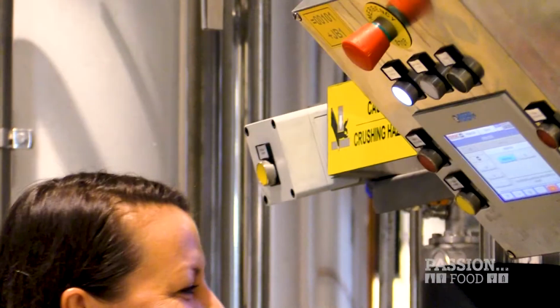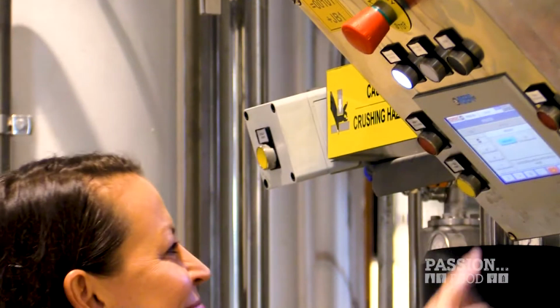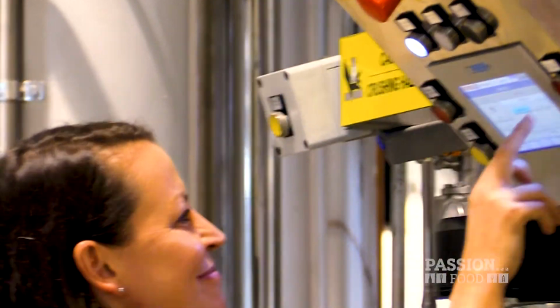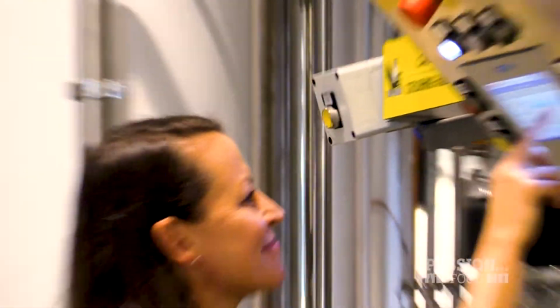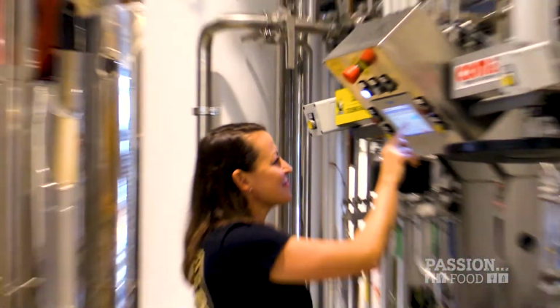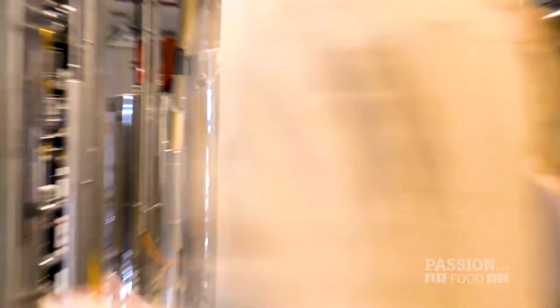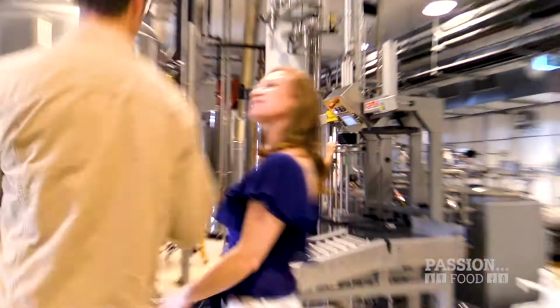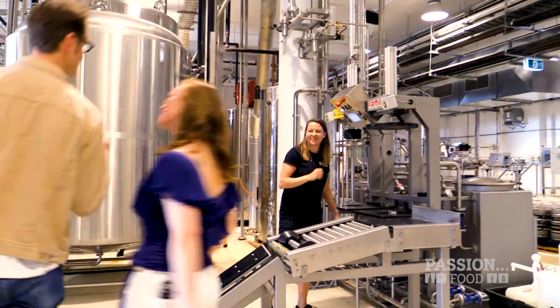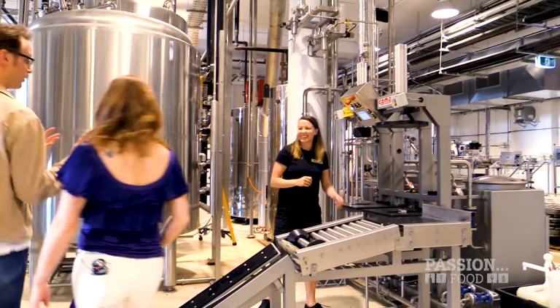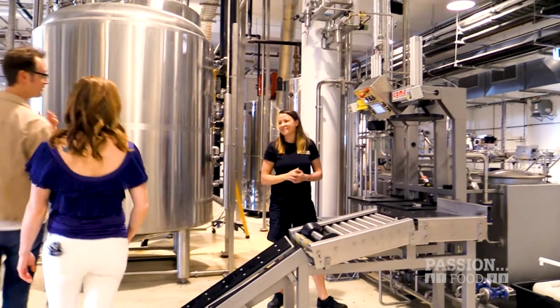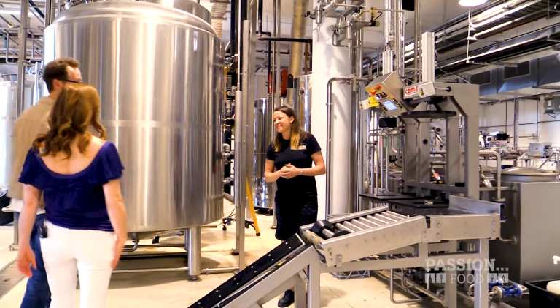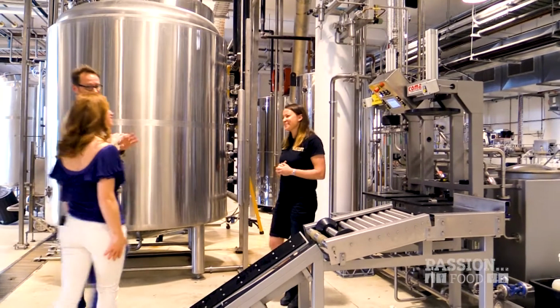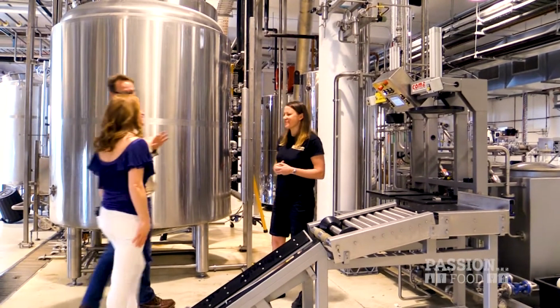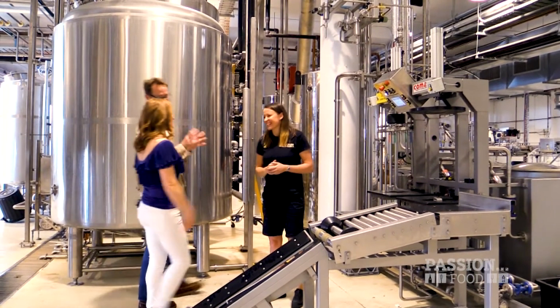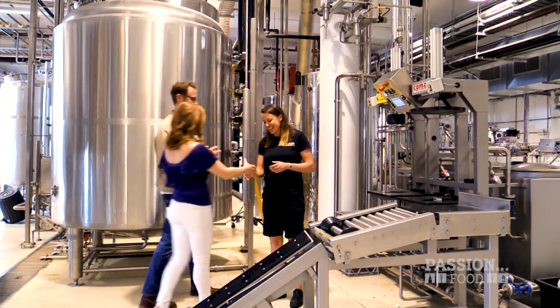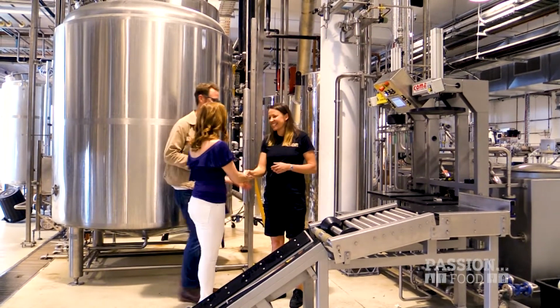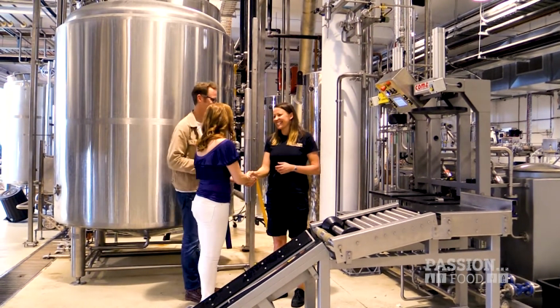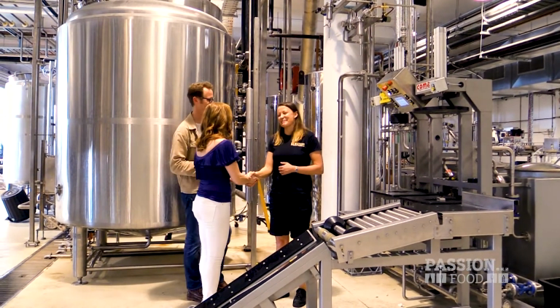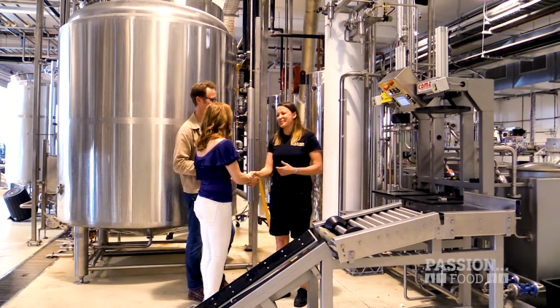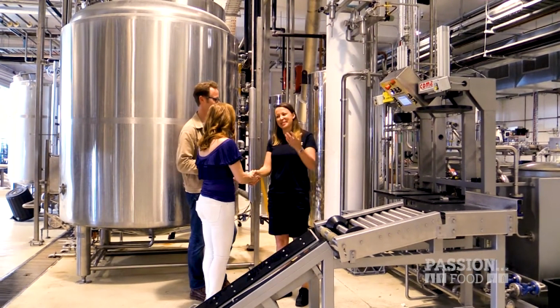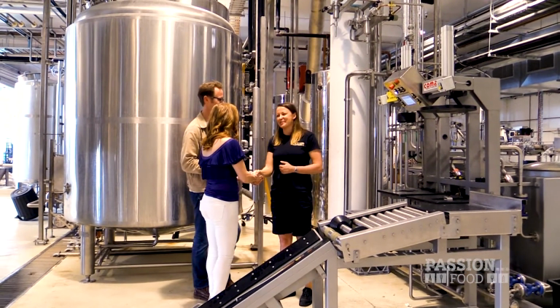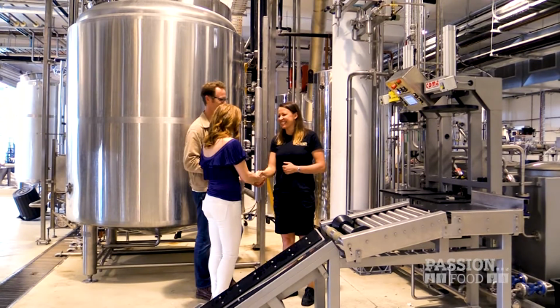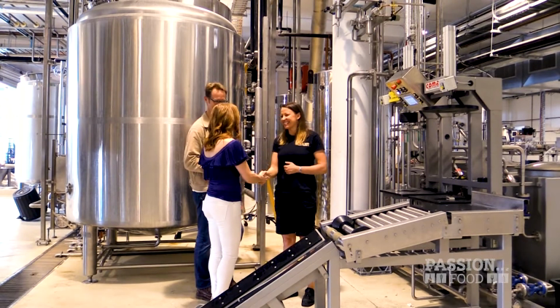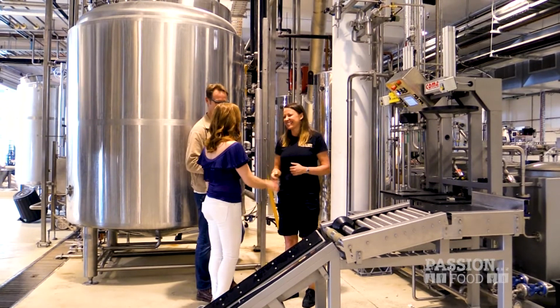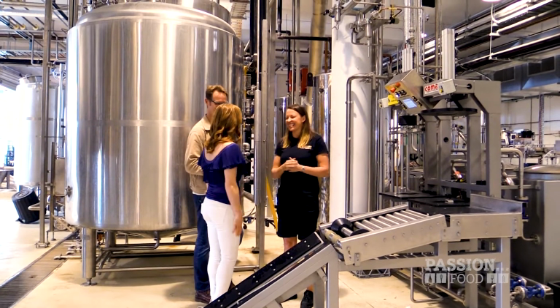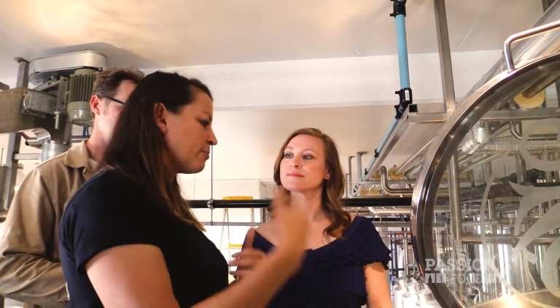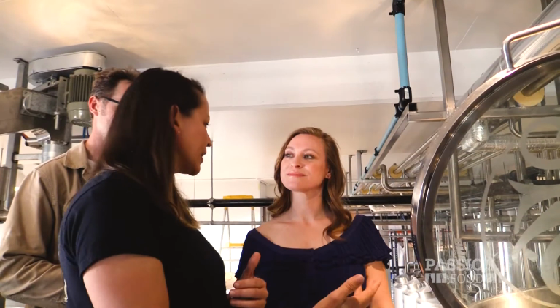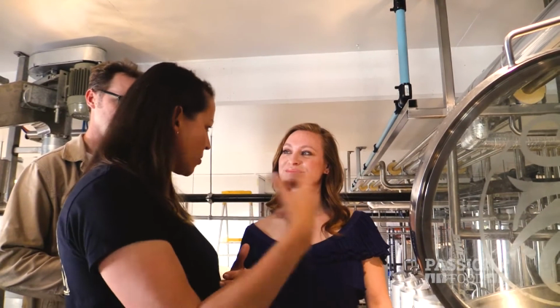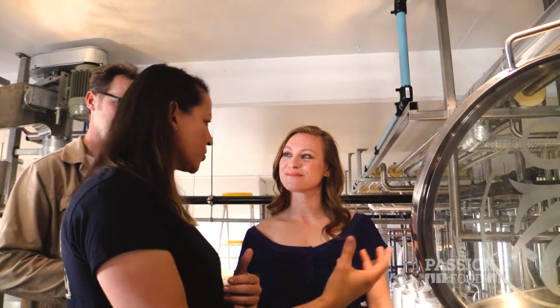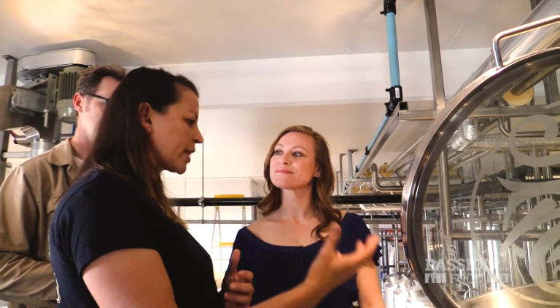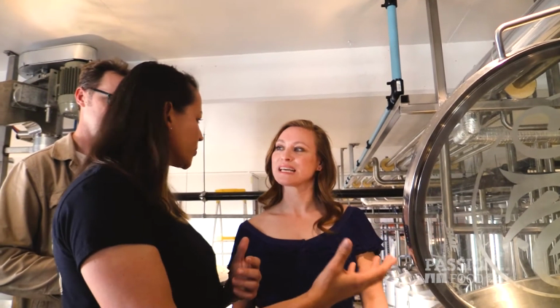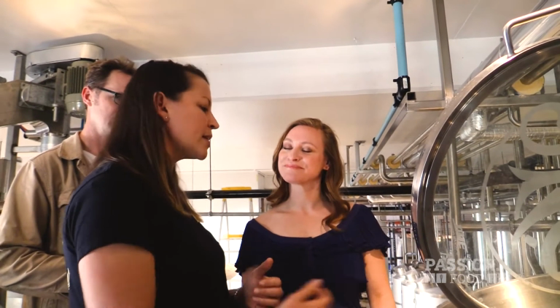Enter Newstead Brewing Co. I was lucky enough to meet the head brewer who holds it down like a boss — also an awesome female head brewer. Kerry took us behind the scenes for a scientific explanation of how to brew a good one.